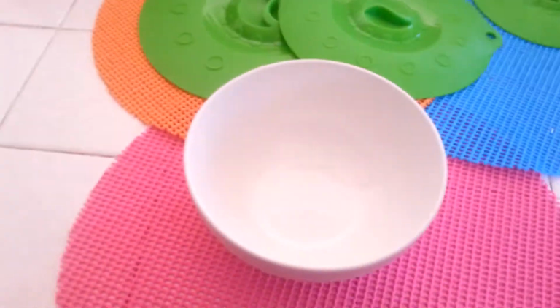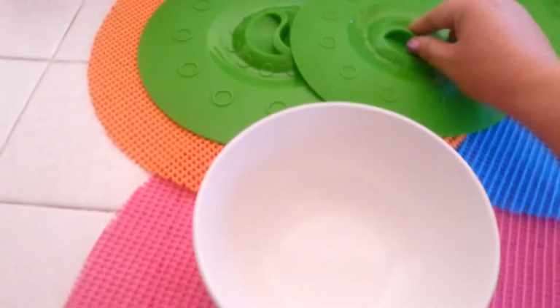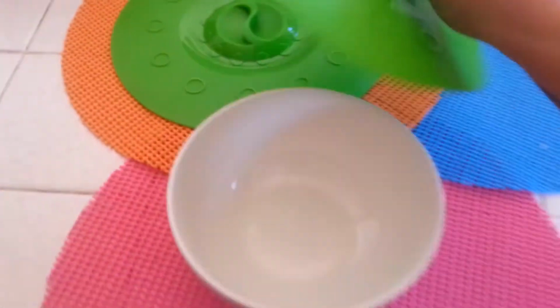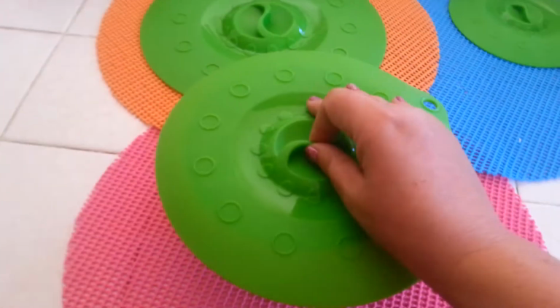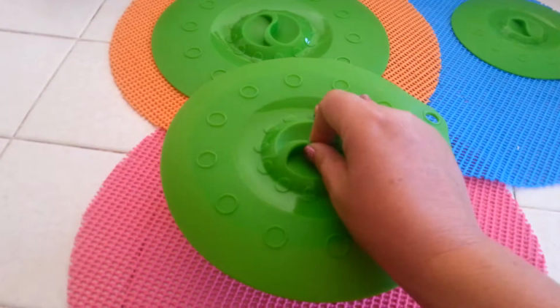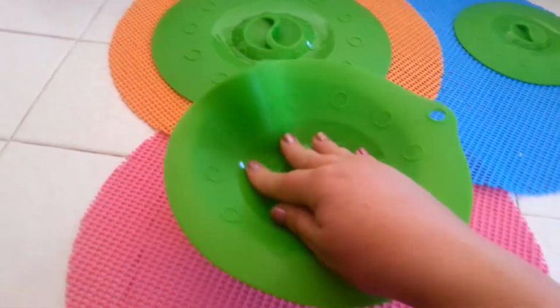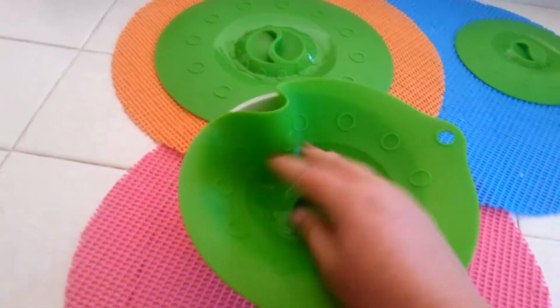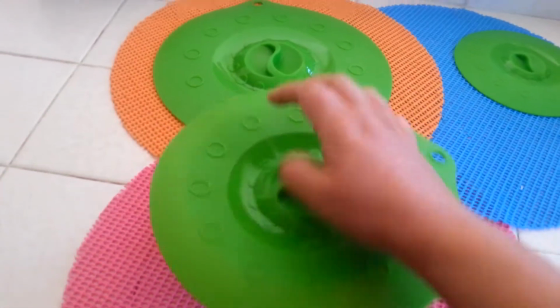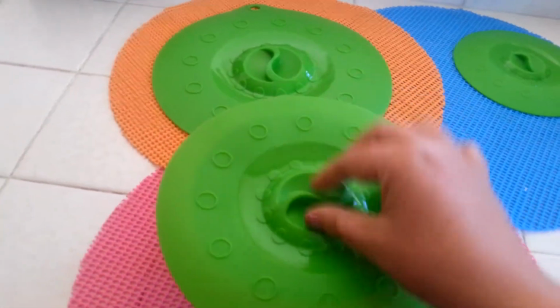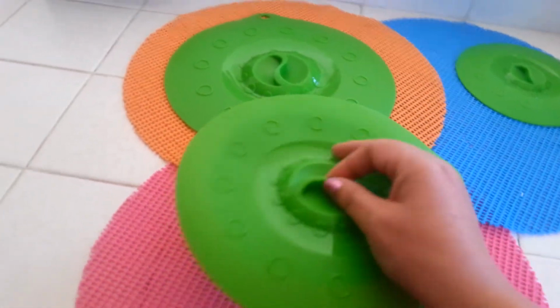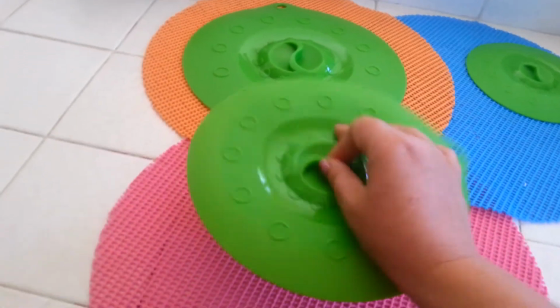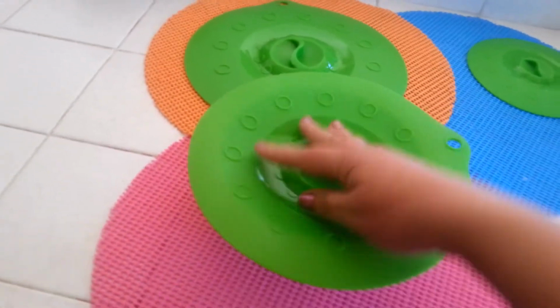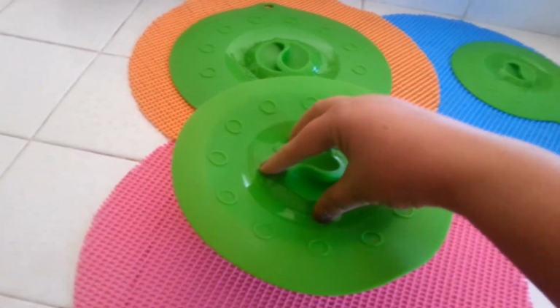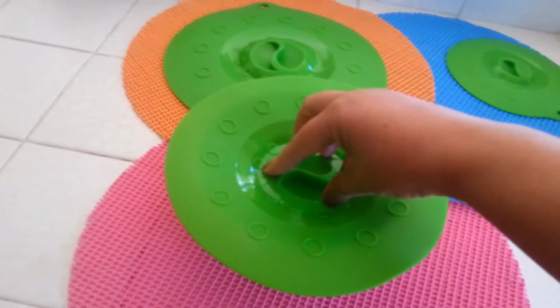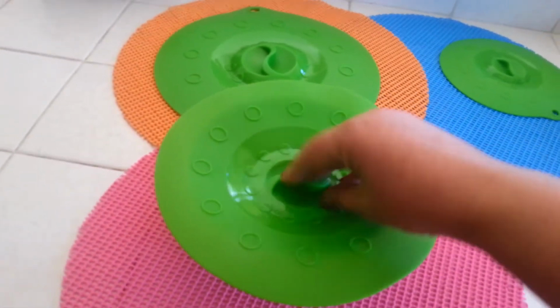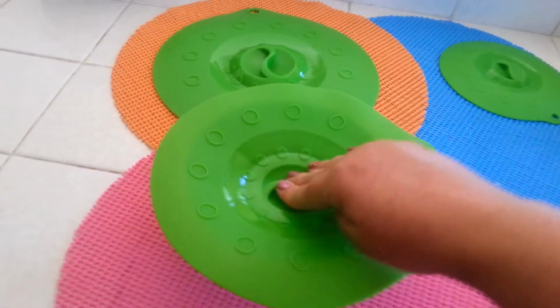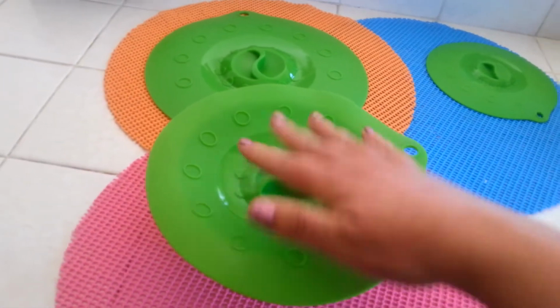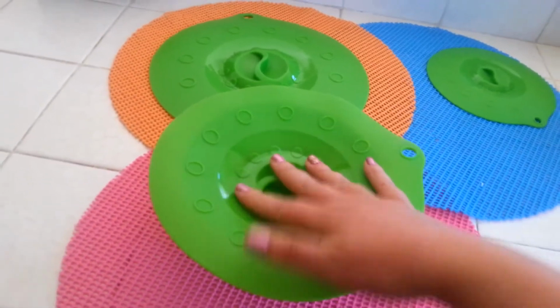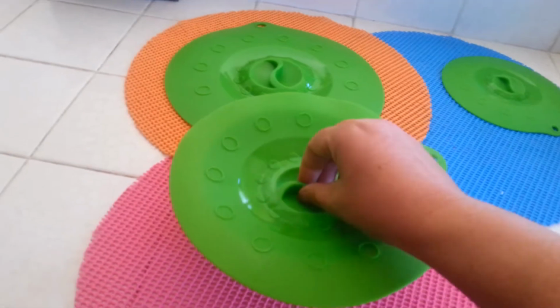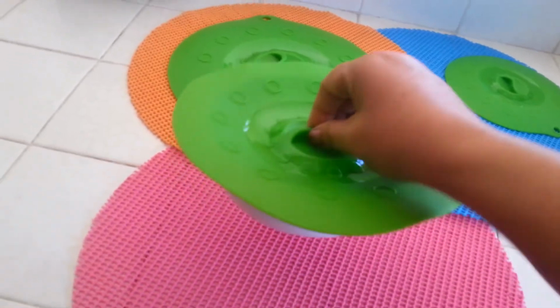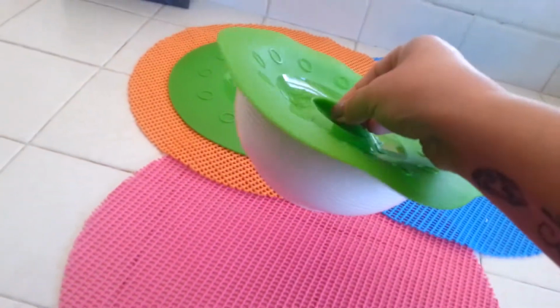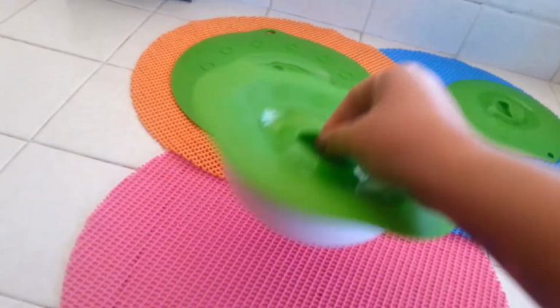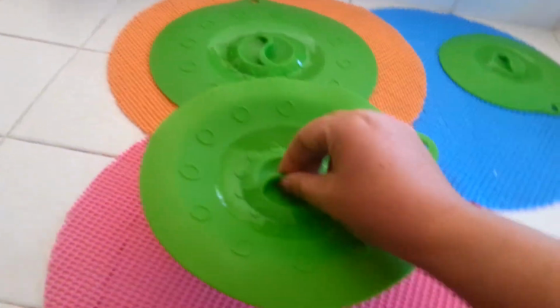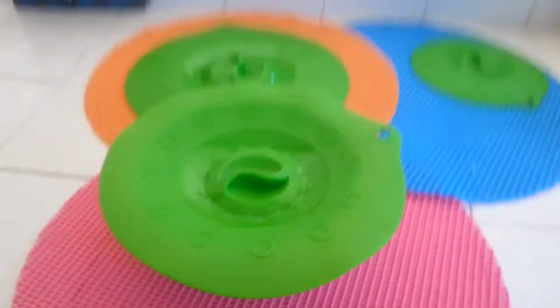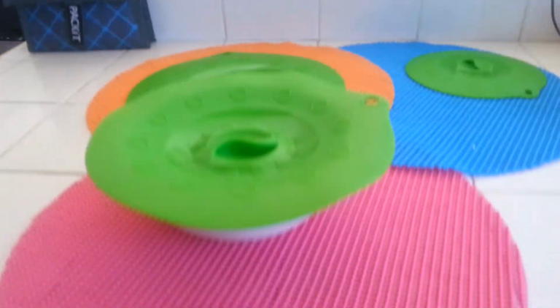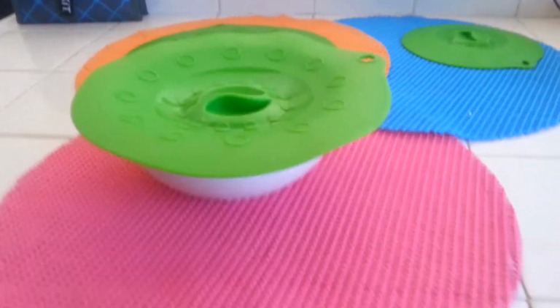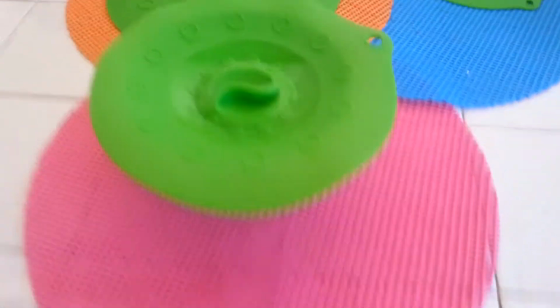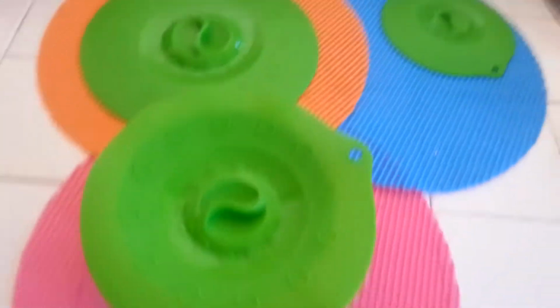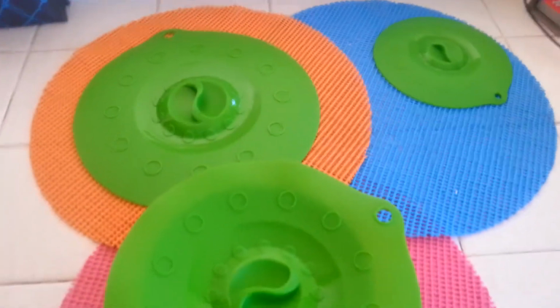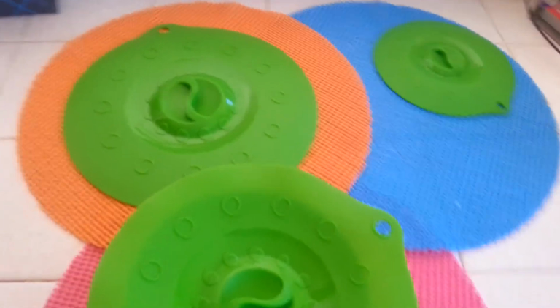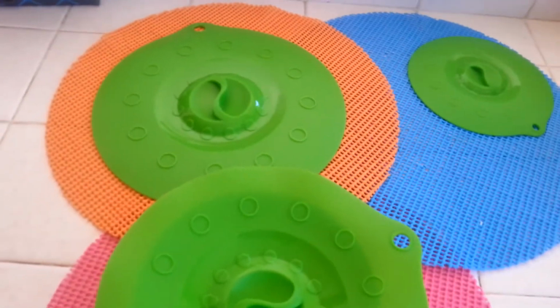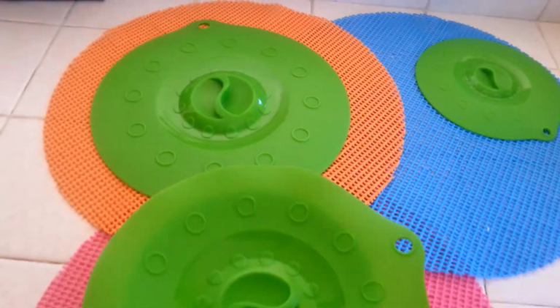So the larger one is going to be the one to use, but just whichever — you have to get it in the middle and push. There we go. Alright, thanks for watching Final Thoughts with Kelly Jules, another fun kitchen gadget.